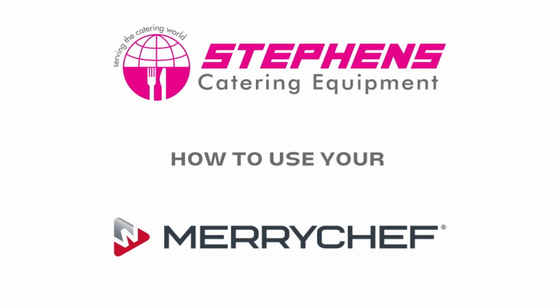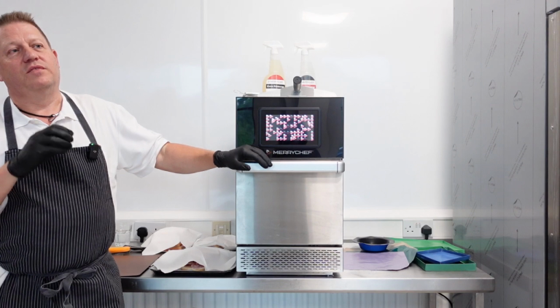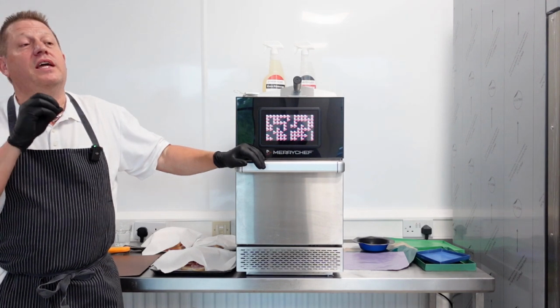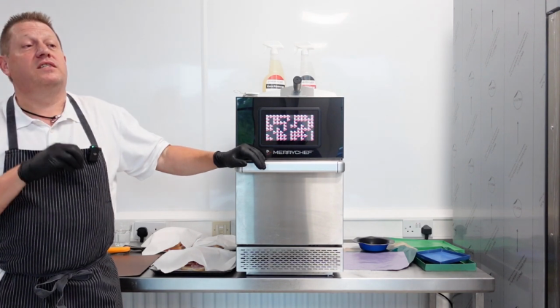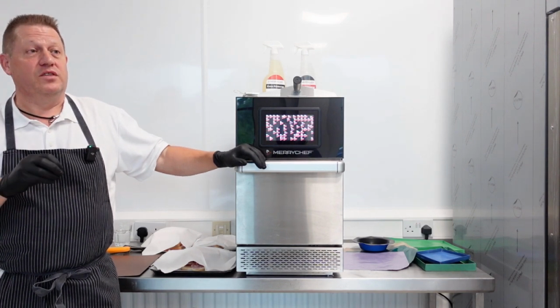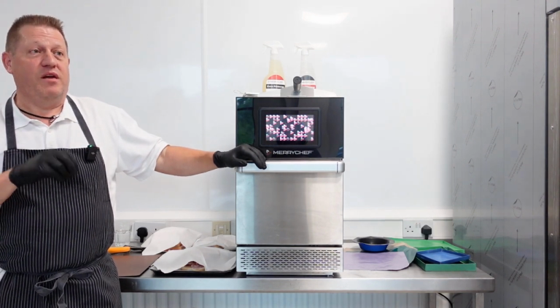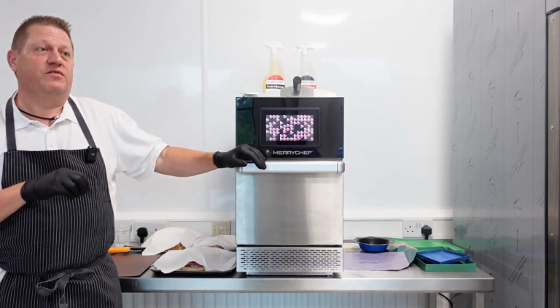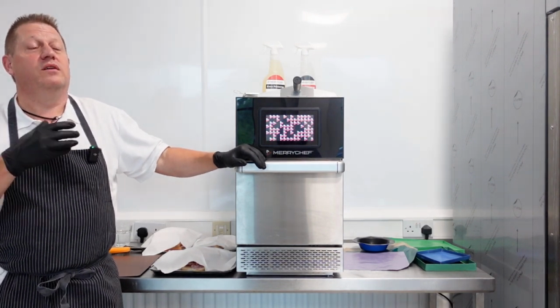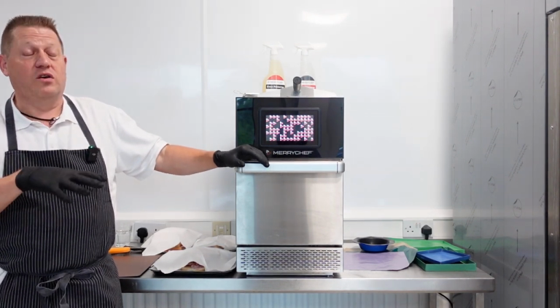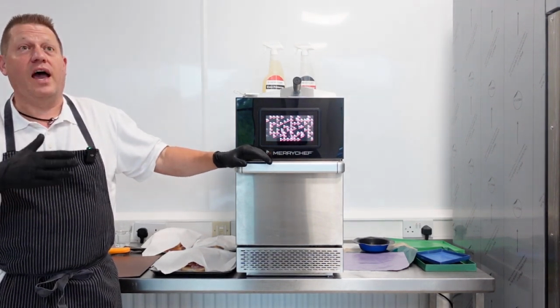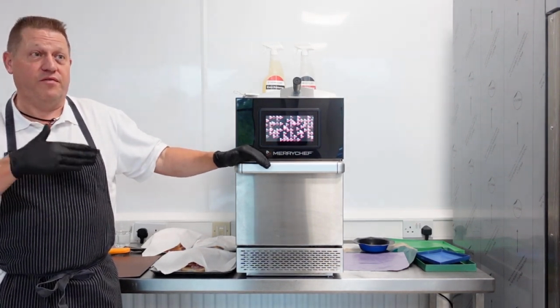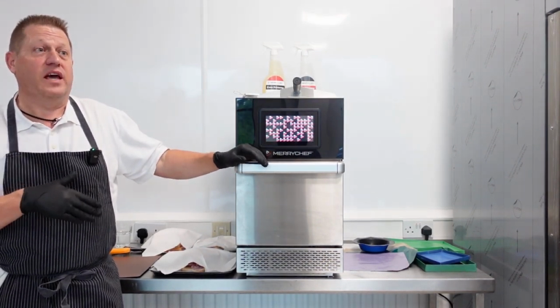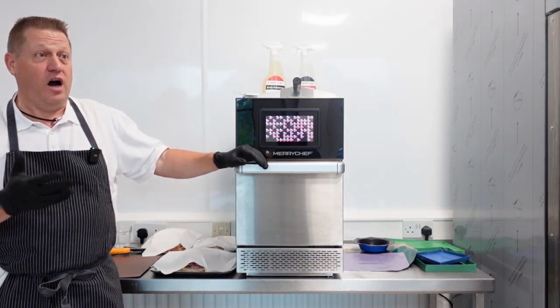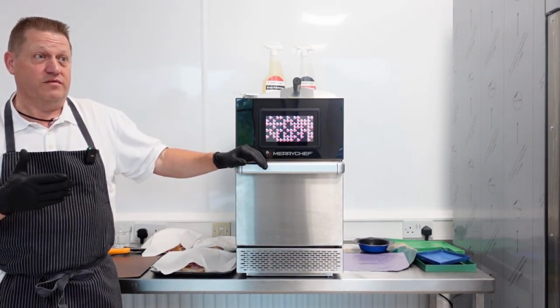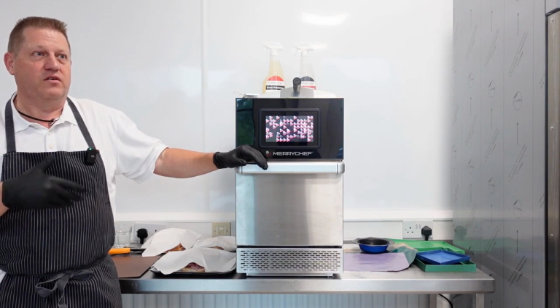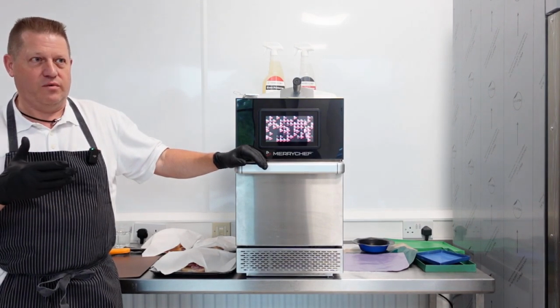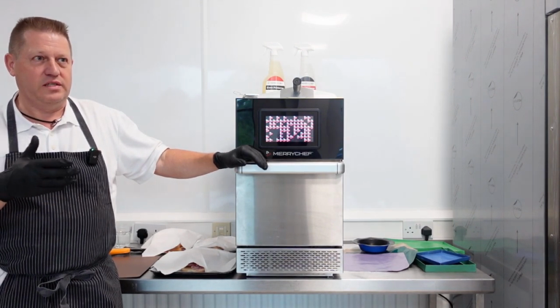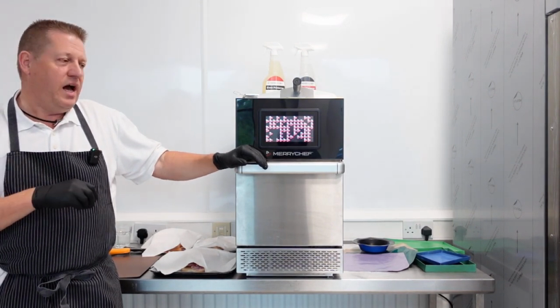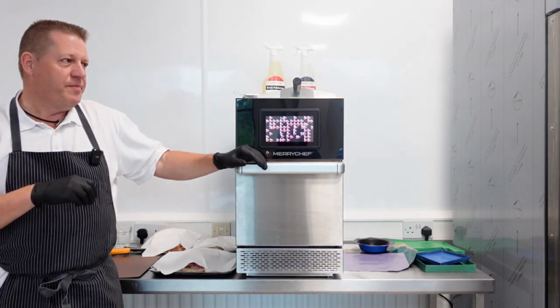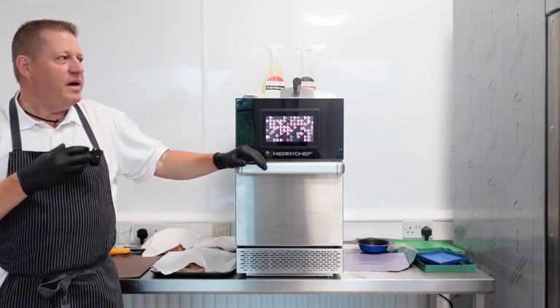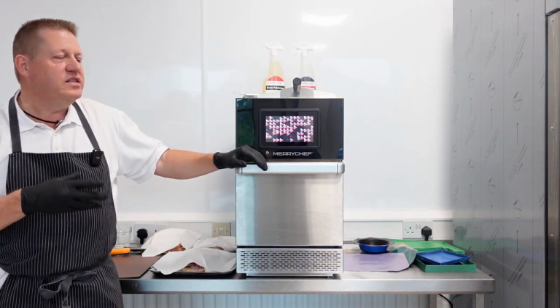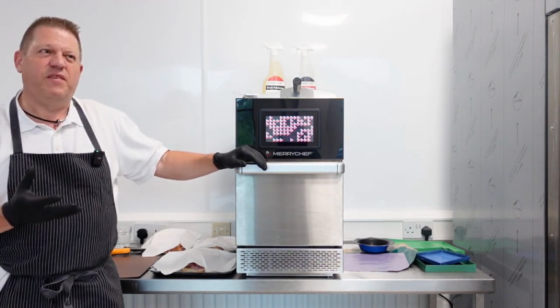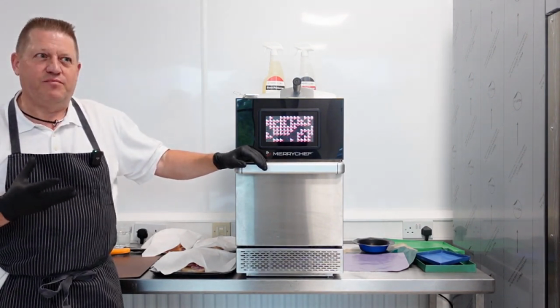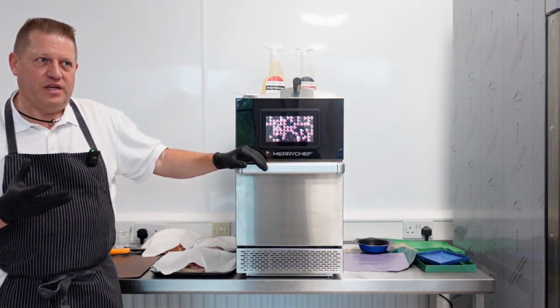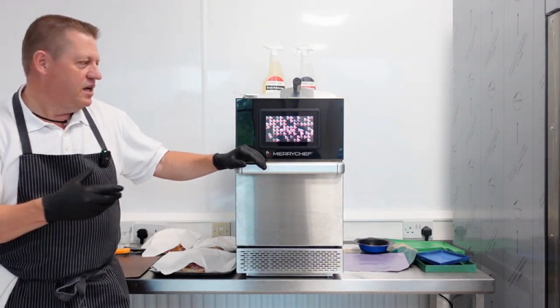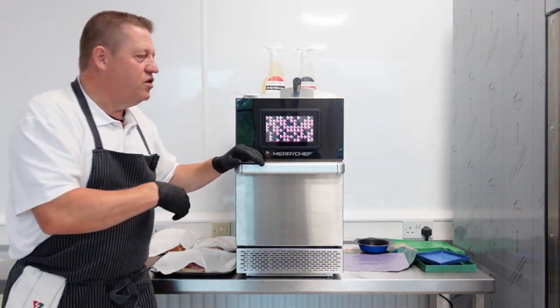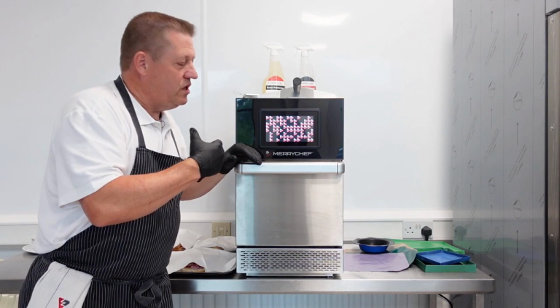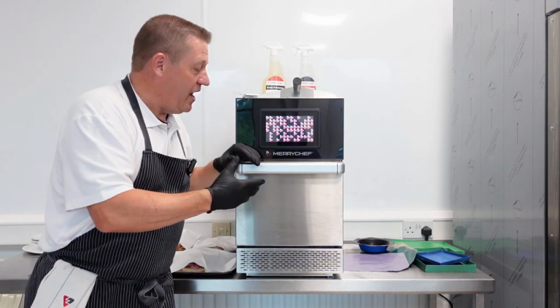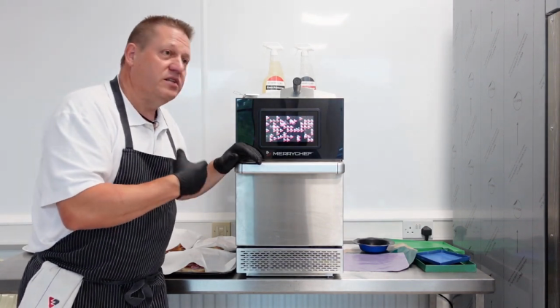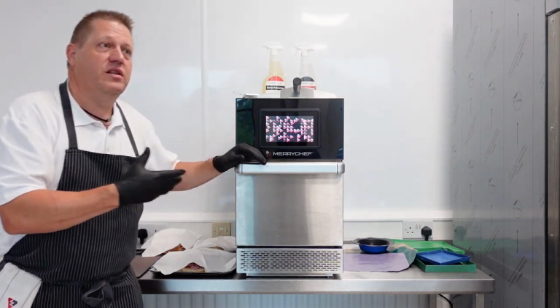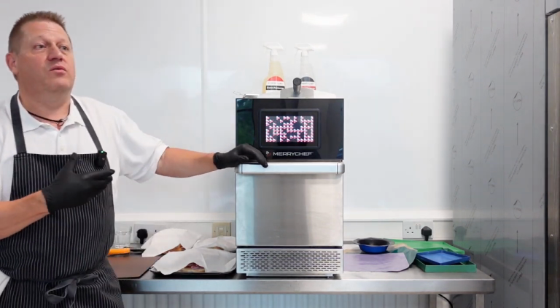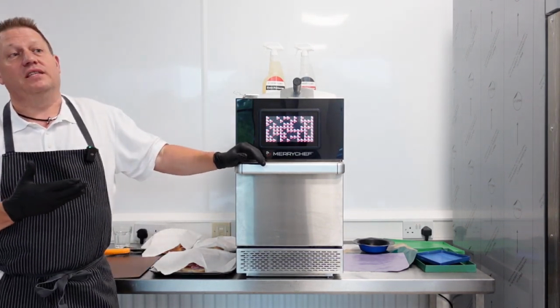Then obviously the K'nex ovens of Merrychef. We currently have, or are phasing out, our Icon ovens and our E2Ss. Basically it's just a facelift predominantly. They're called K'nex because they now come with connectivity.